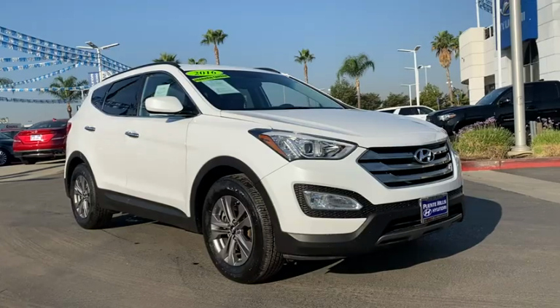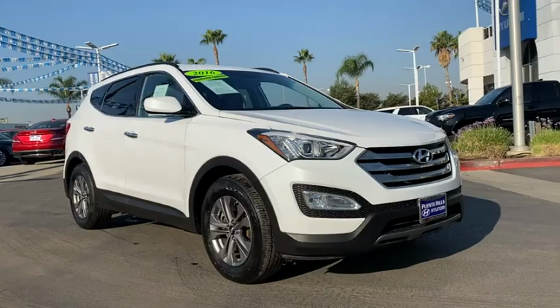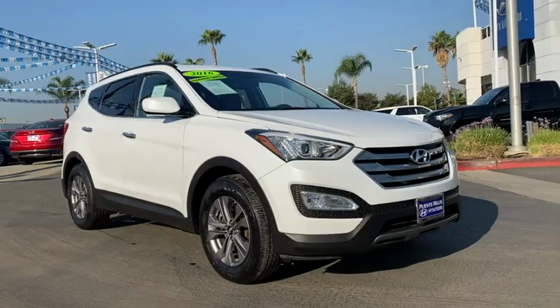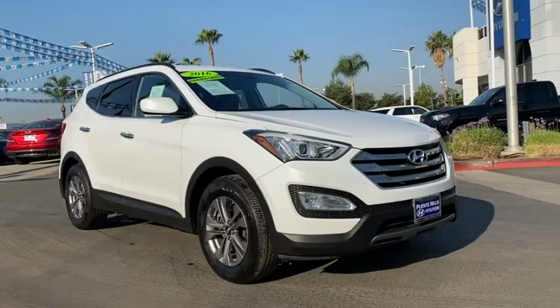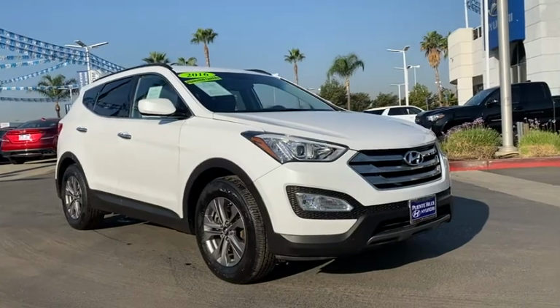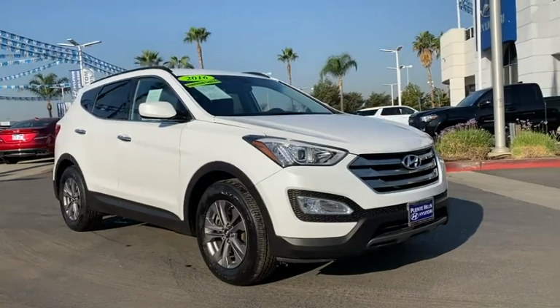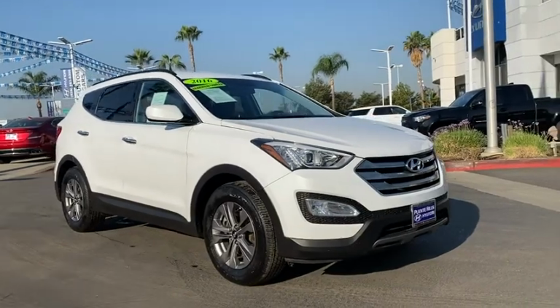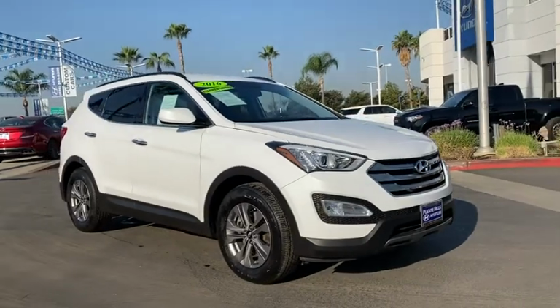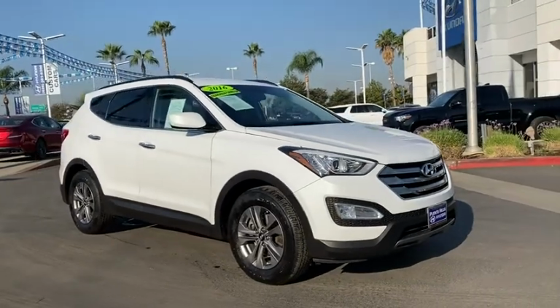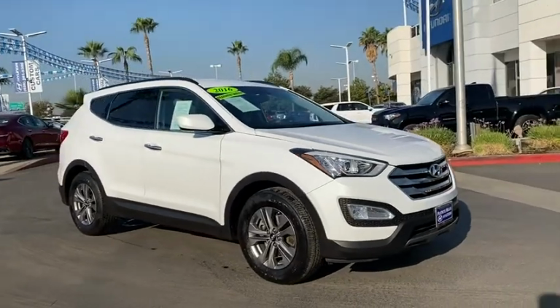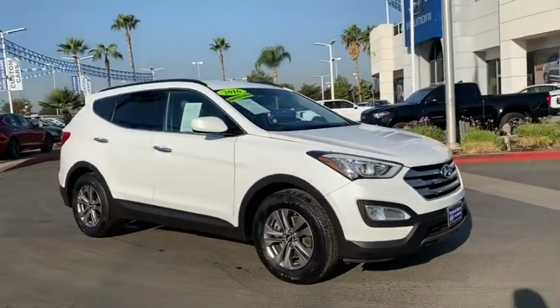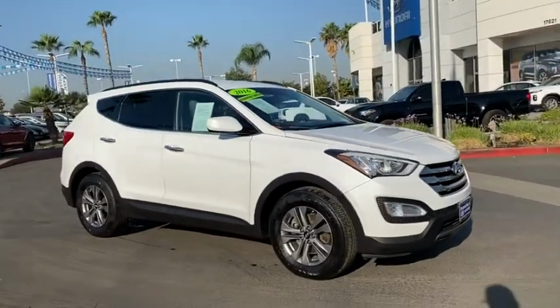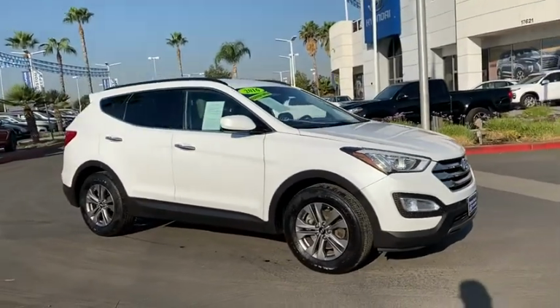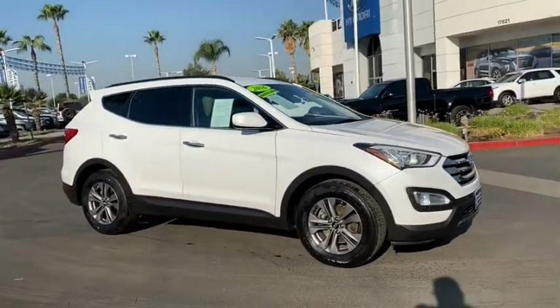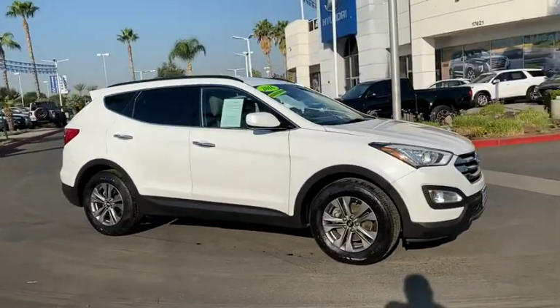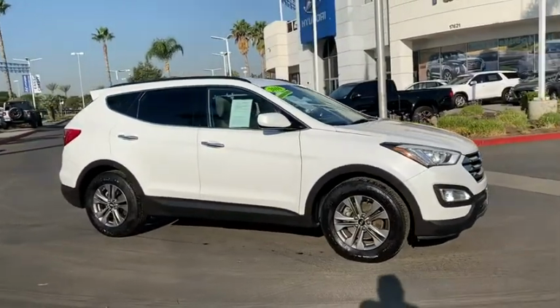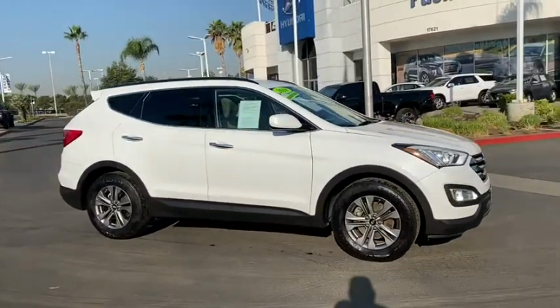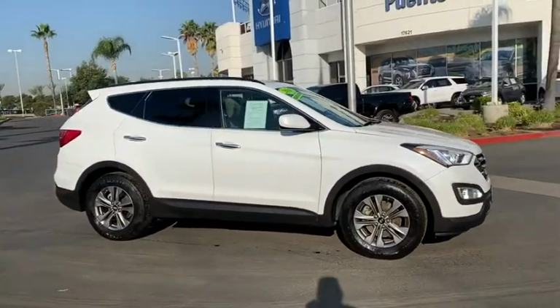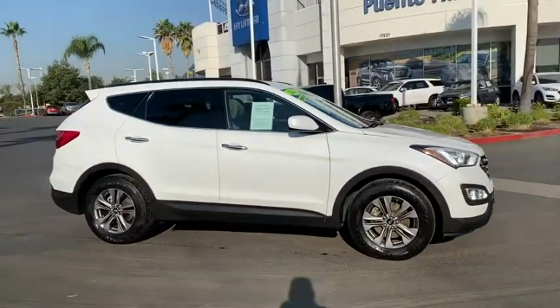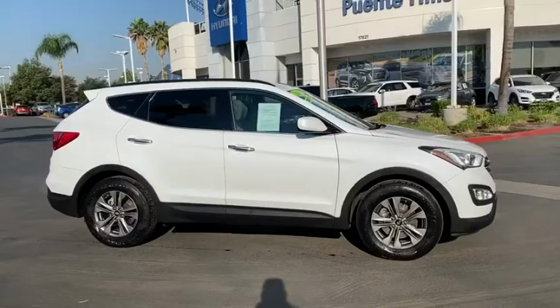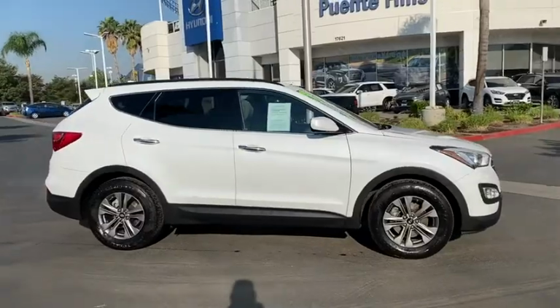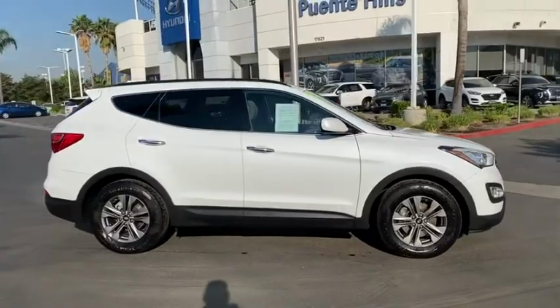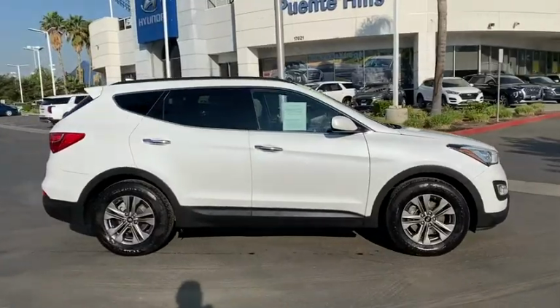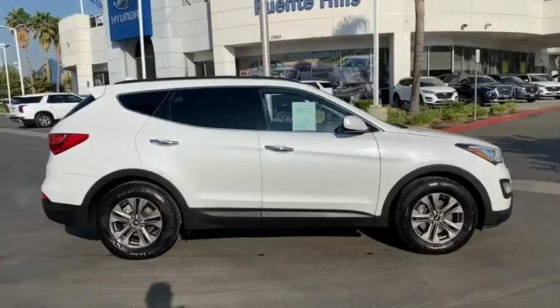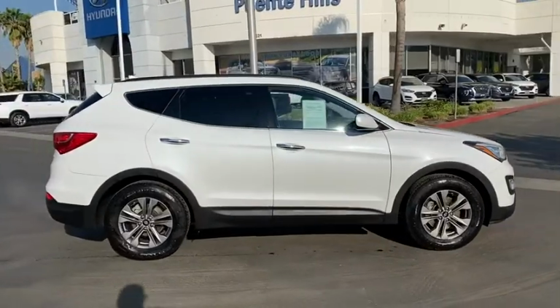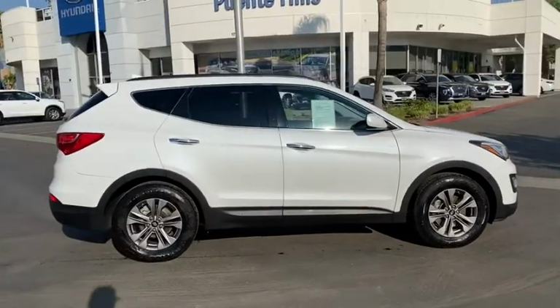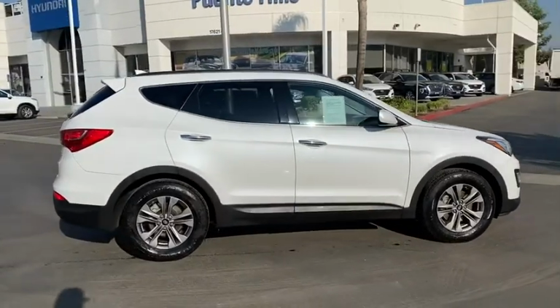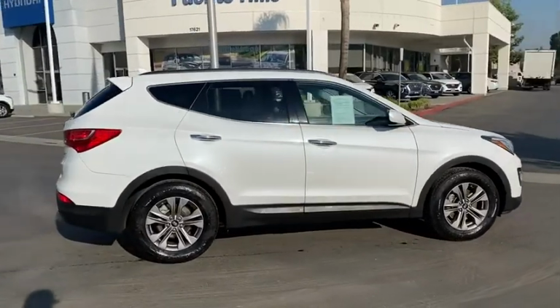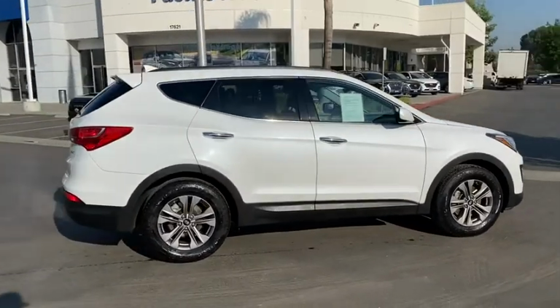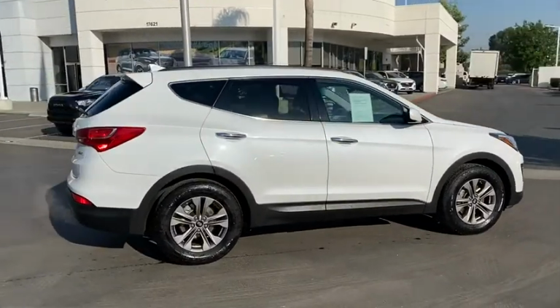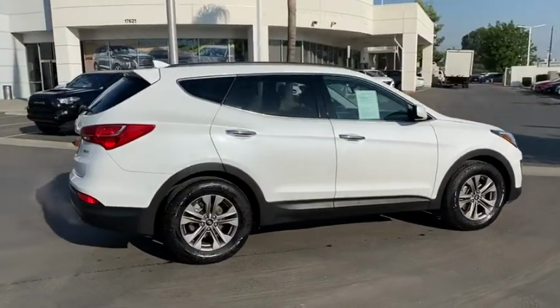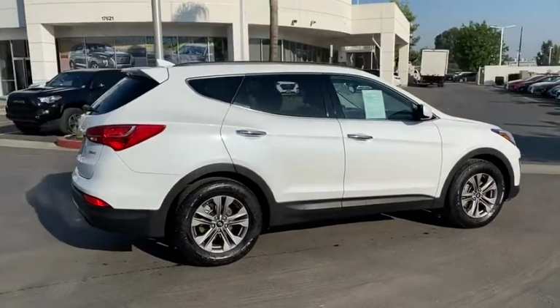Take a ride in the 2016 Hyundai Santa Fe. Style, quality, performance, value. Need we say more?